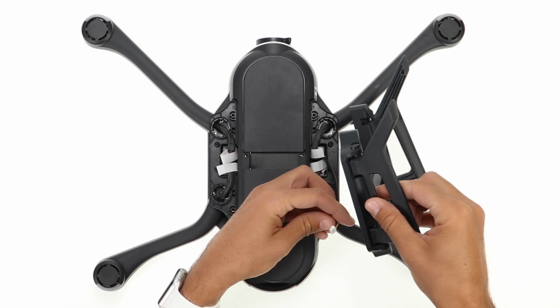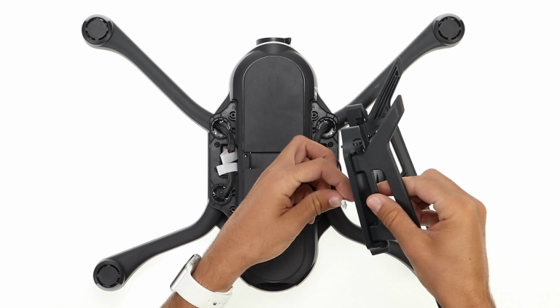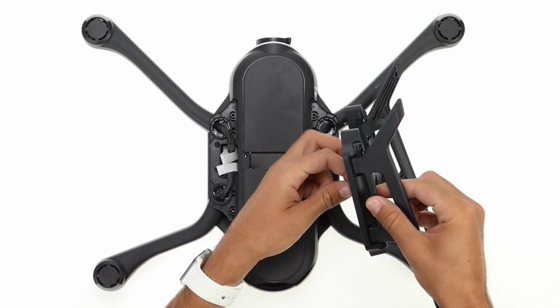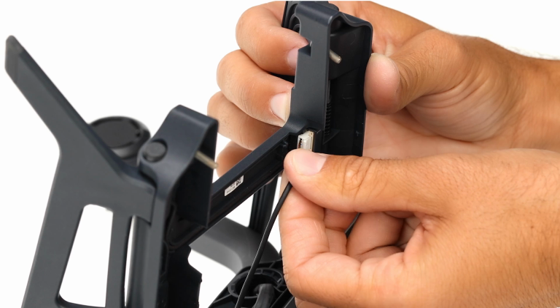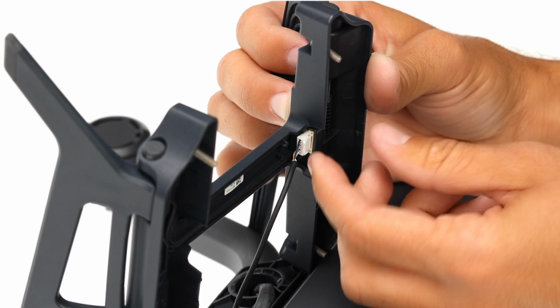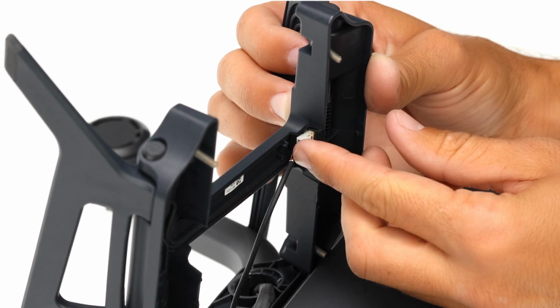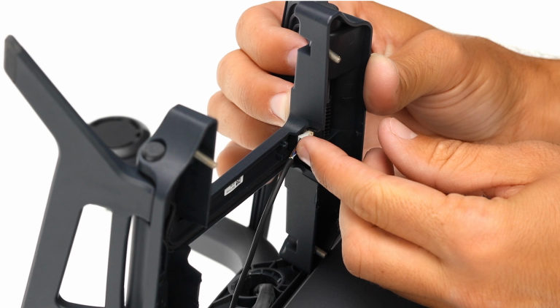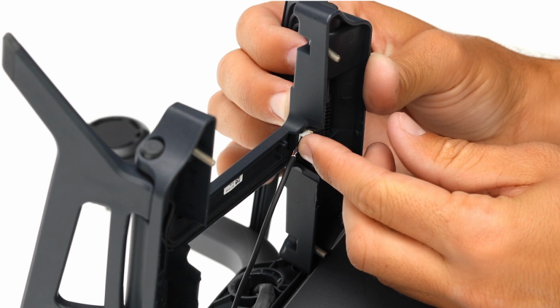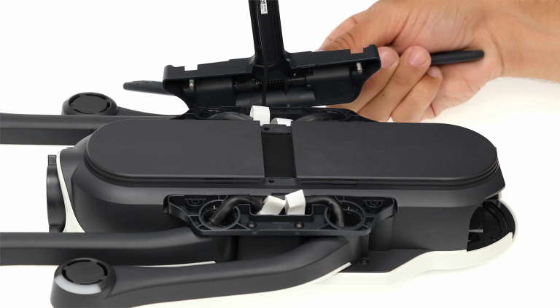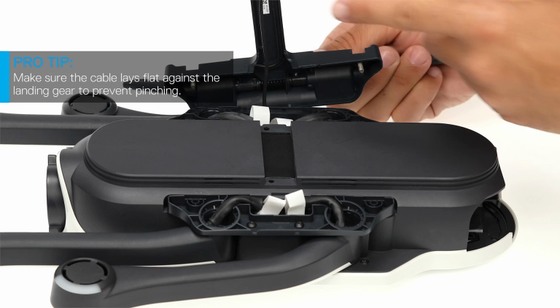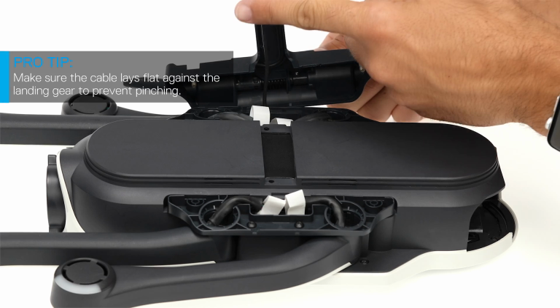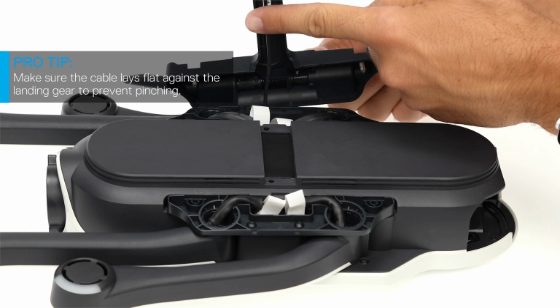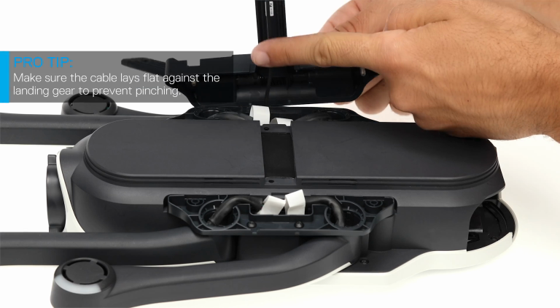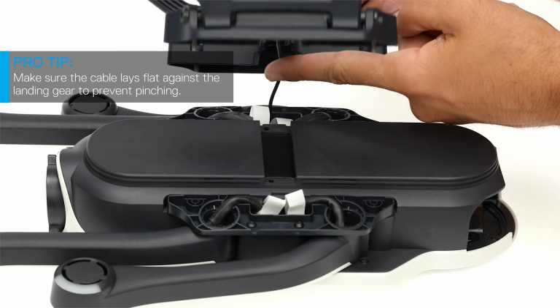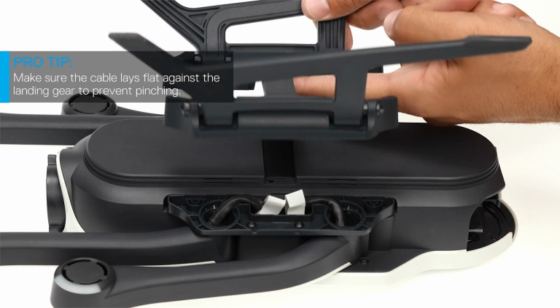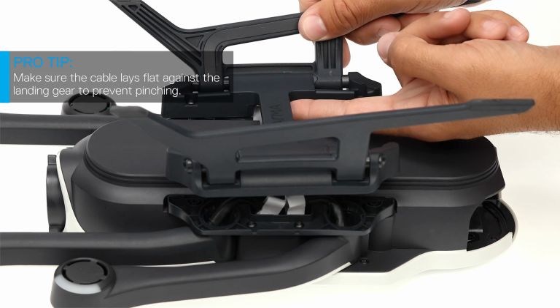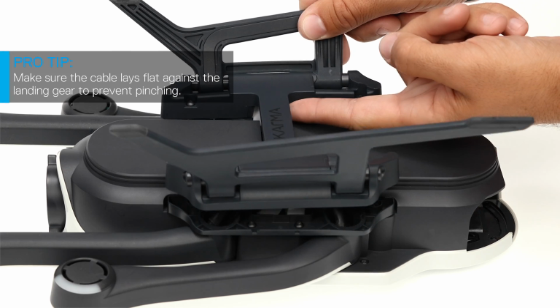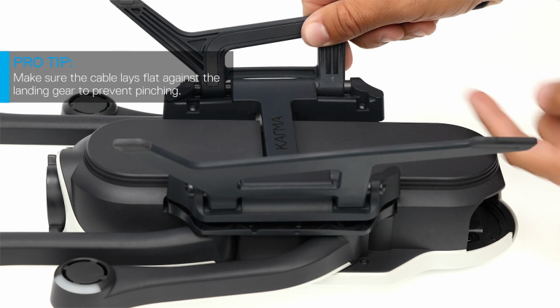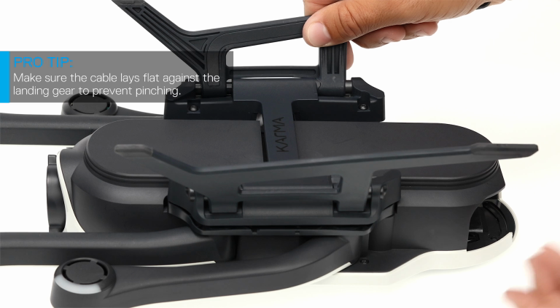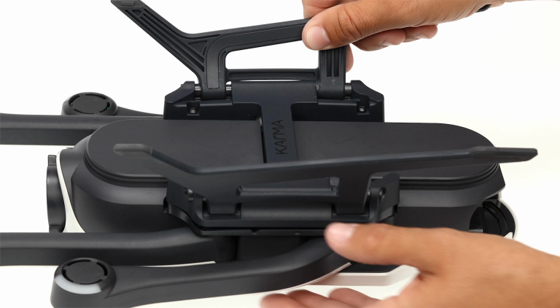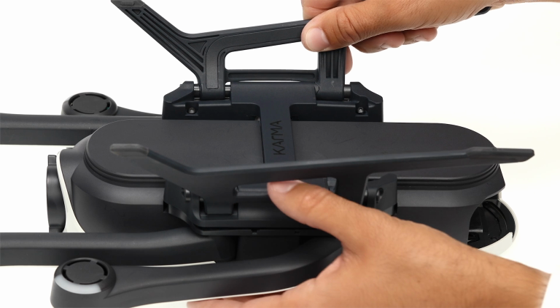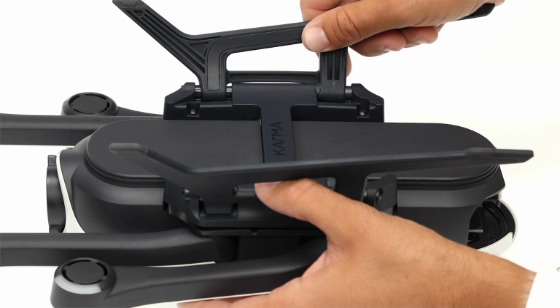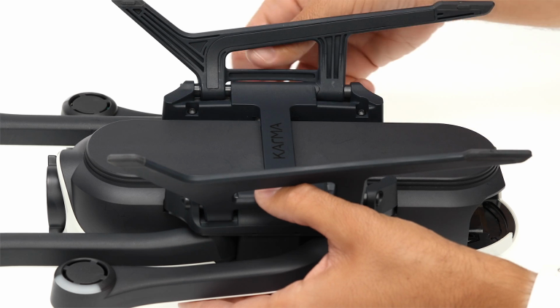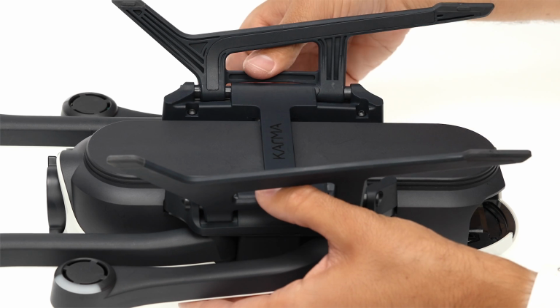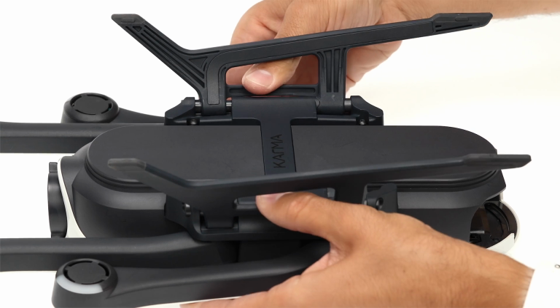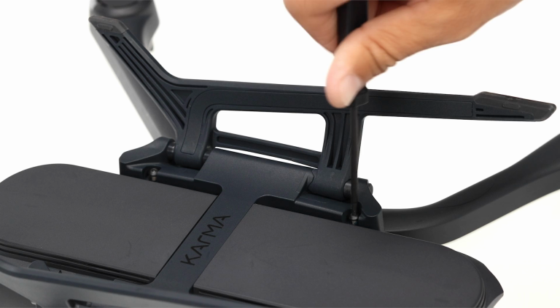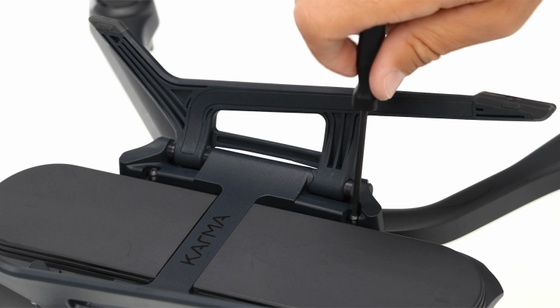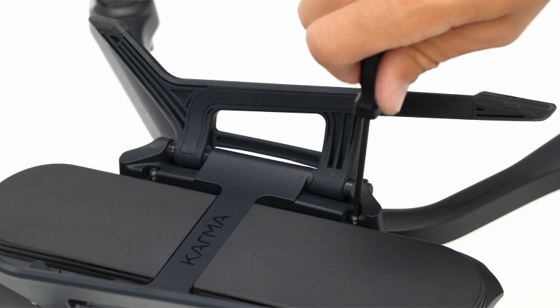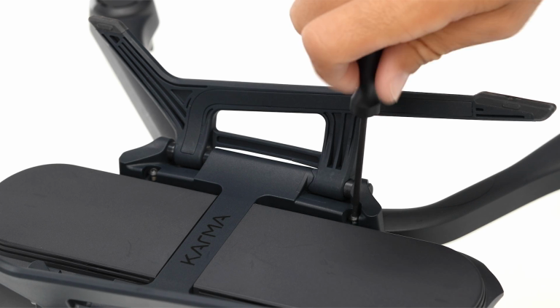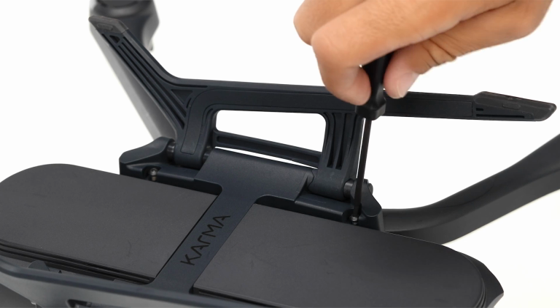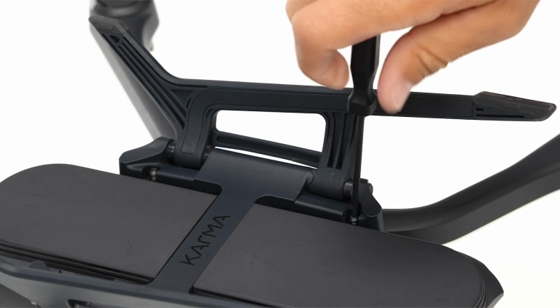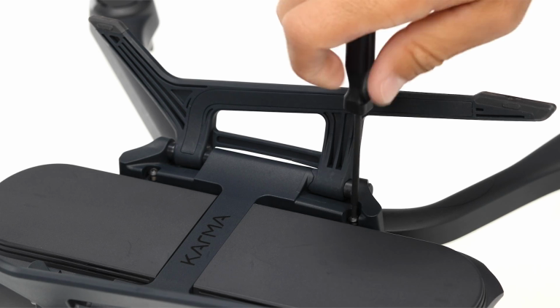Now connect the new landing gear and press it into place. Last step: securely tighten the four replacement screws.